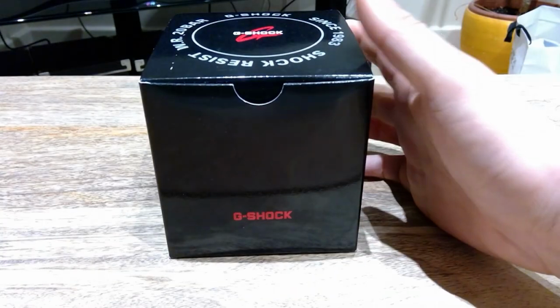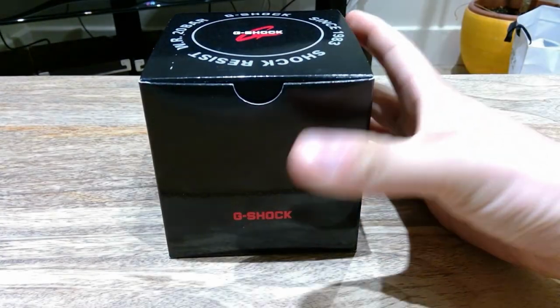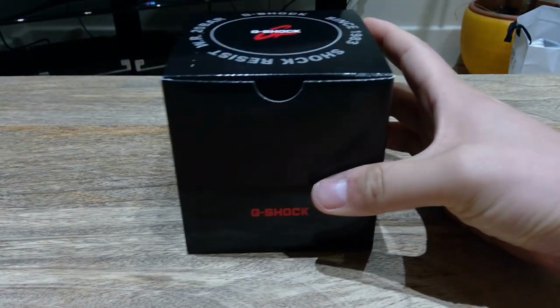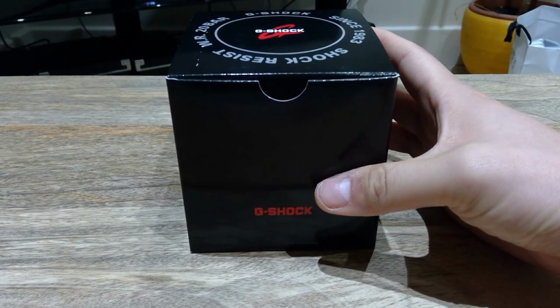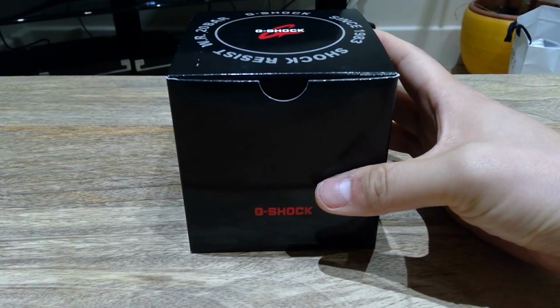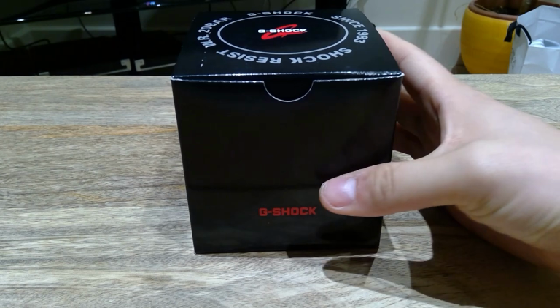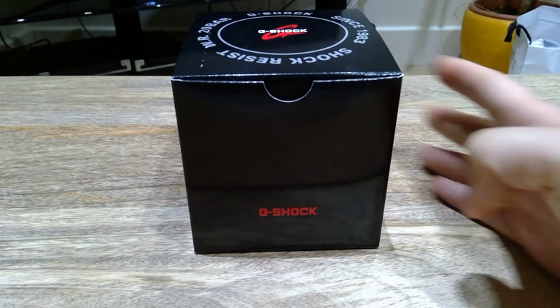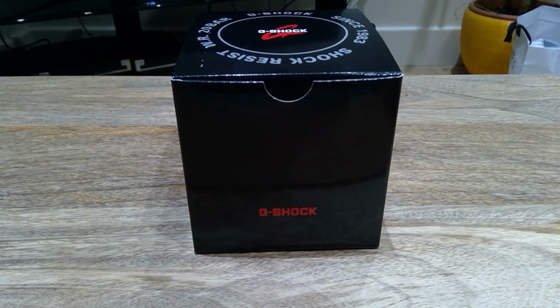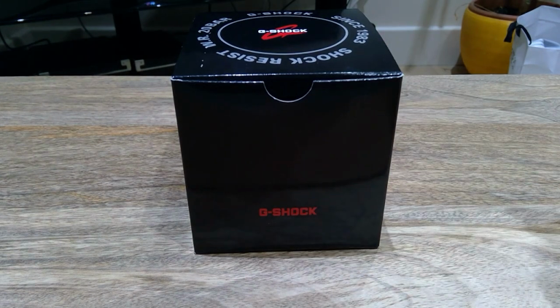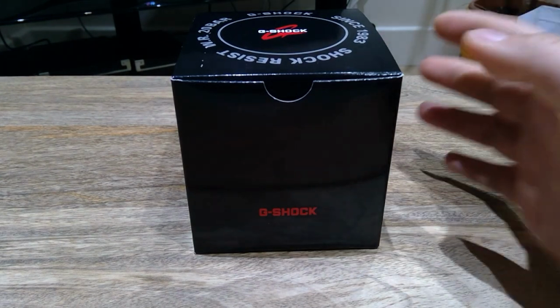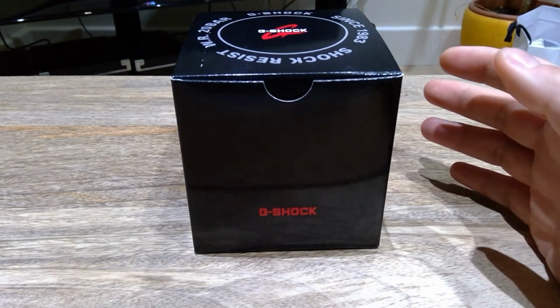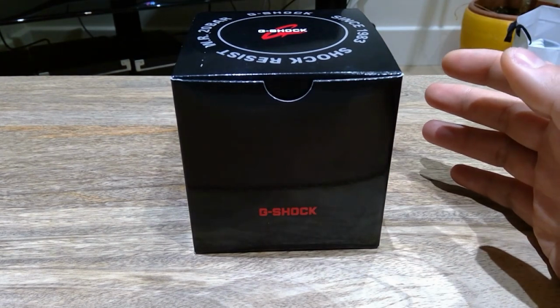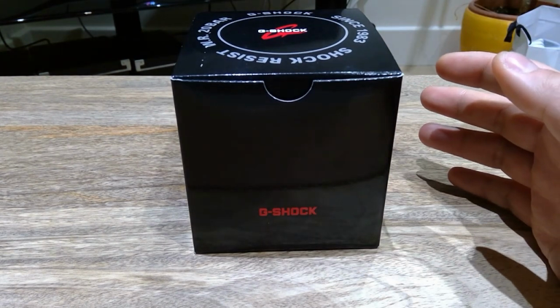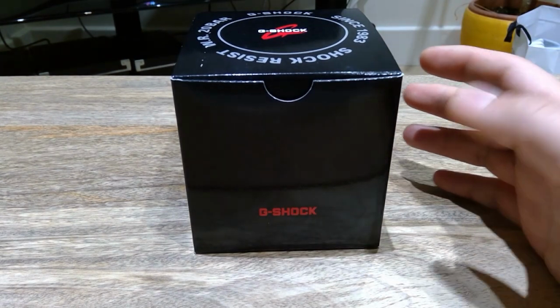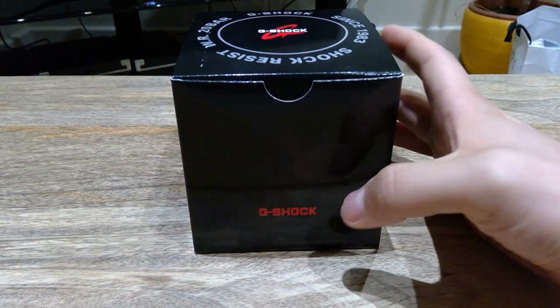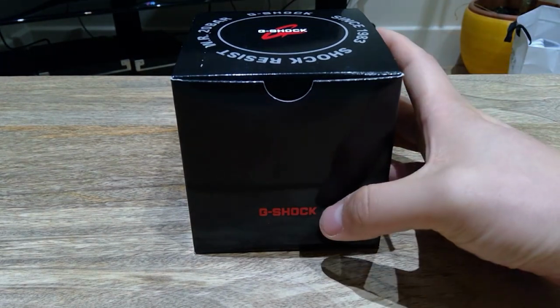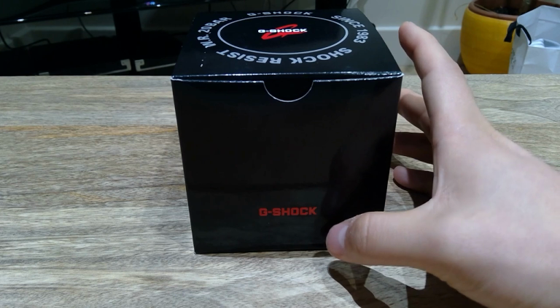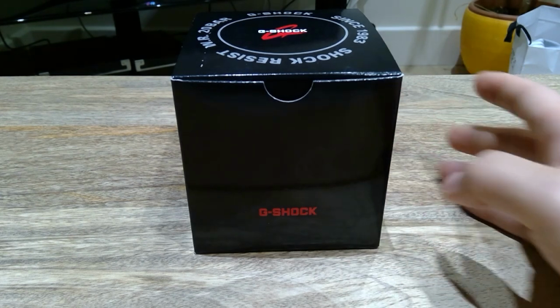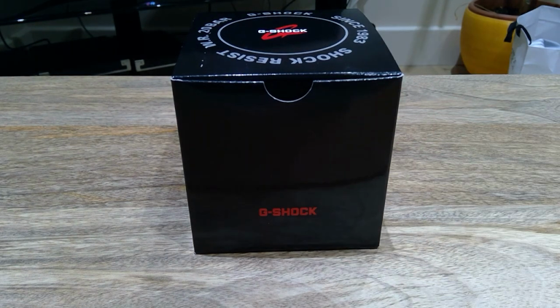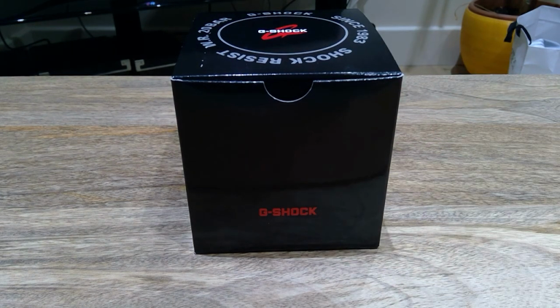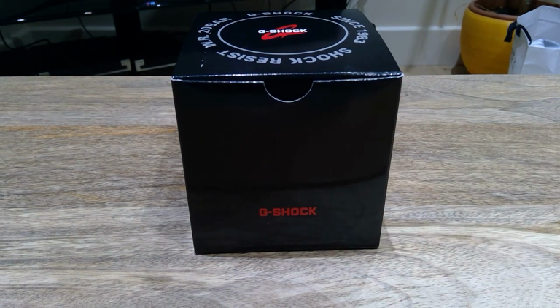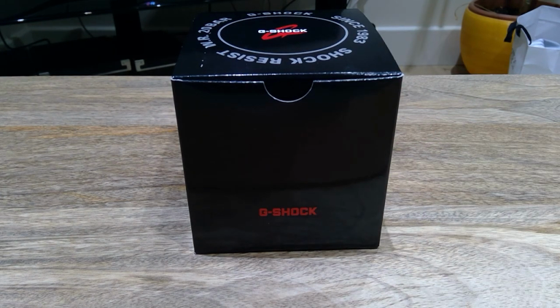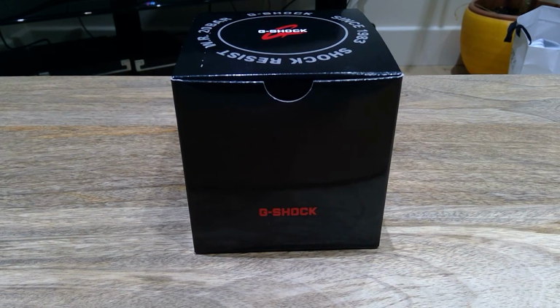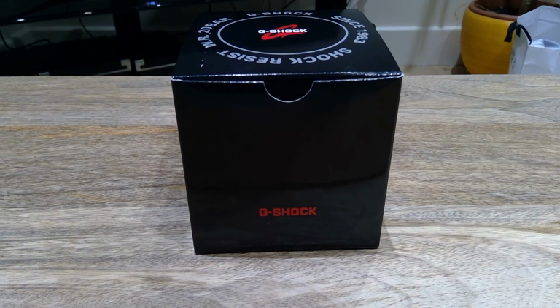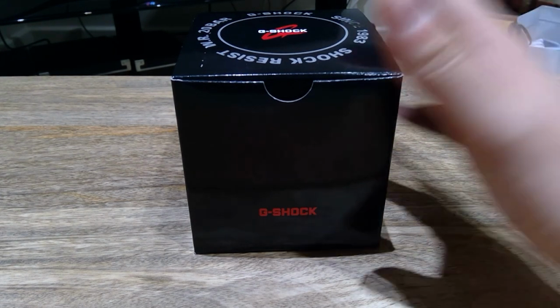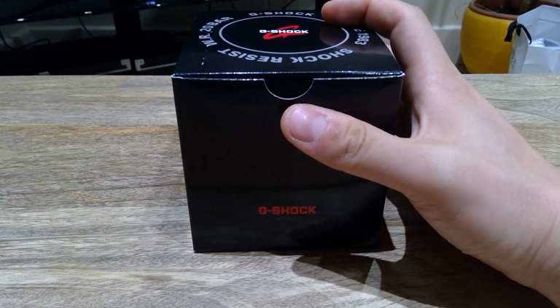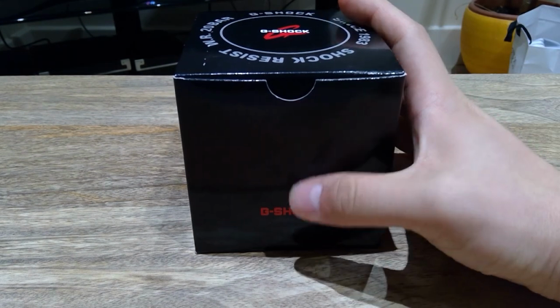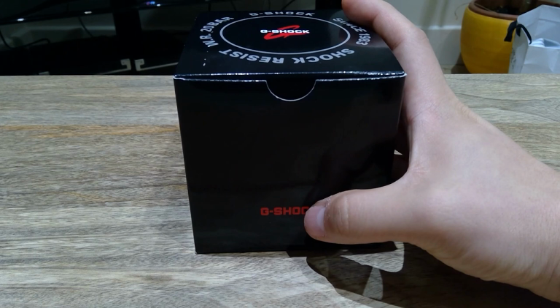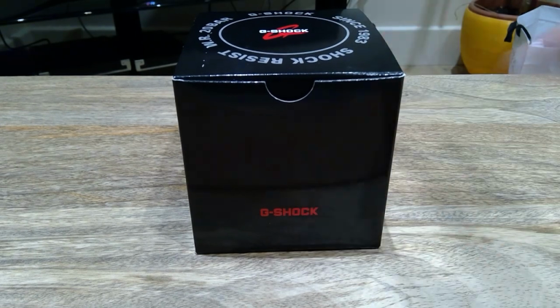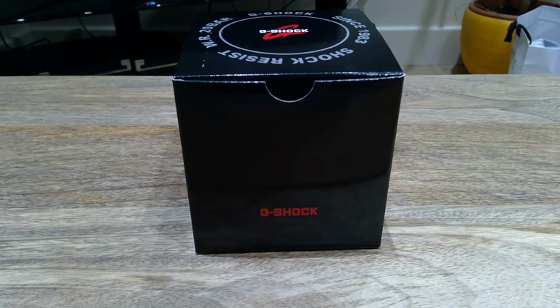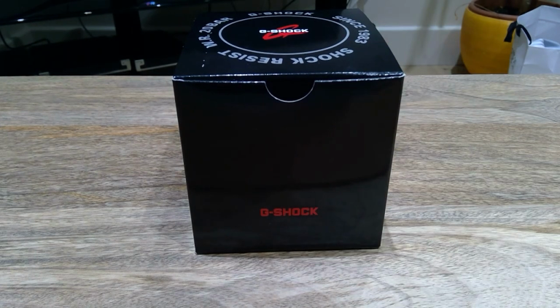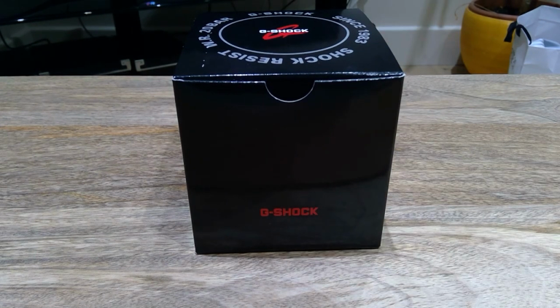Hello everyone, it's me once again. I hope you guys are well. I just came back from Korea, and as I was at the tax duty-free shop at the G-Shock Center in the airport, I asked what's the best-selling product for the G-Shock range, and they said it's this one.